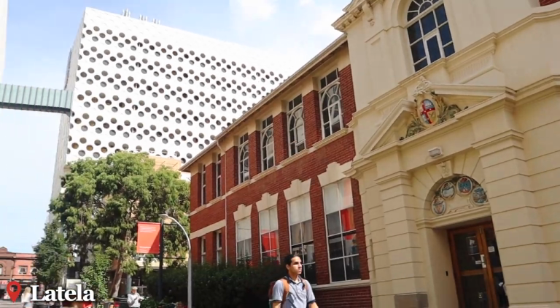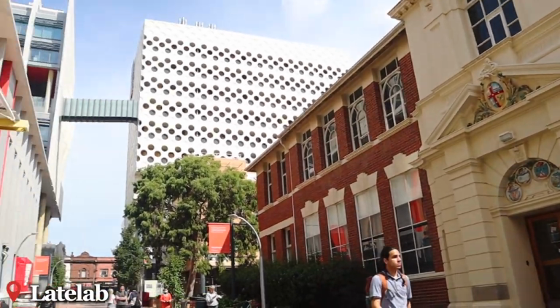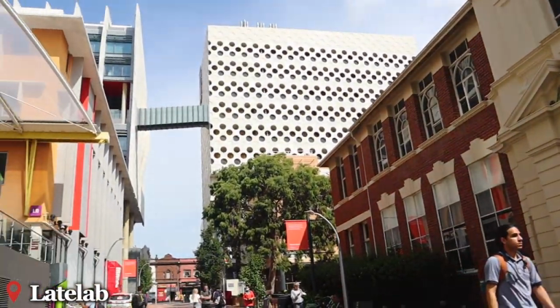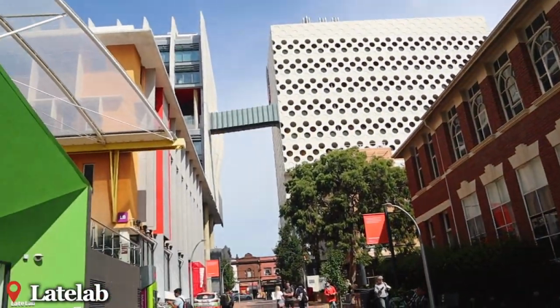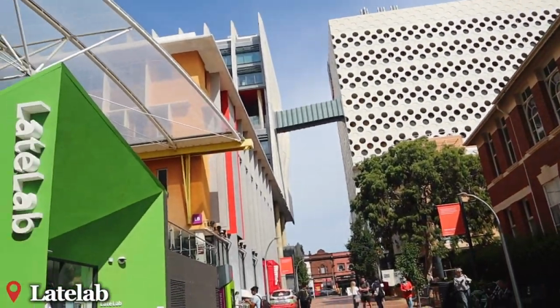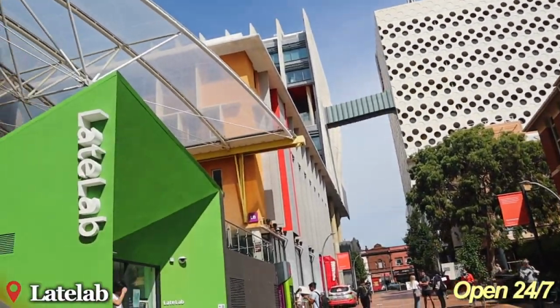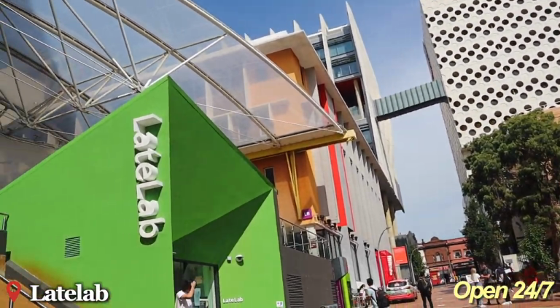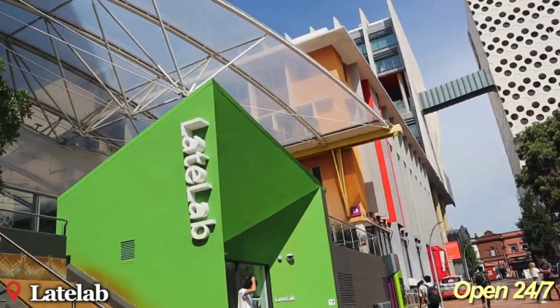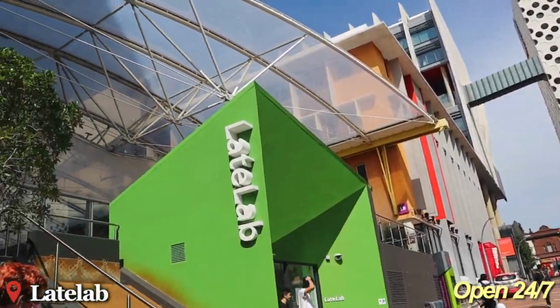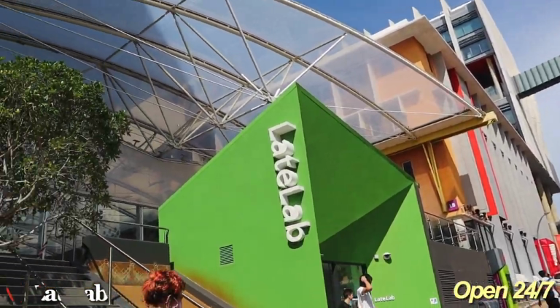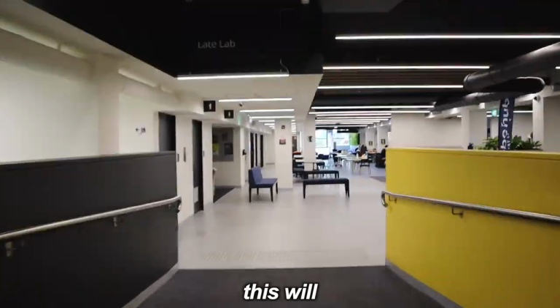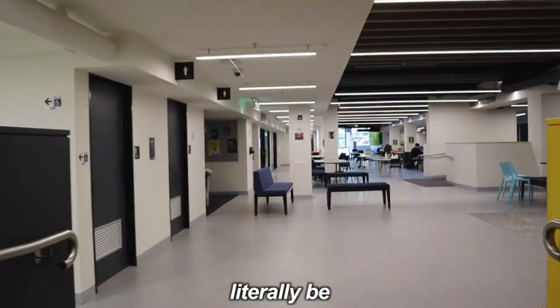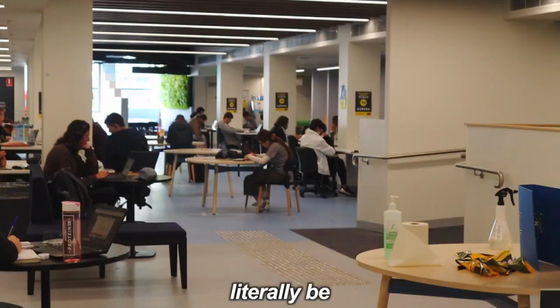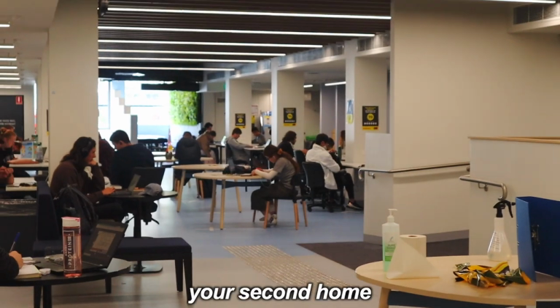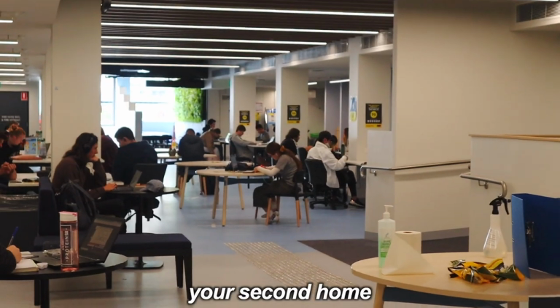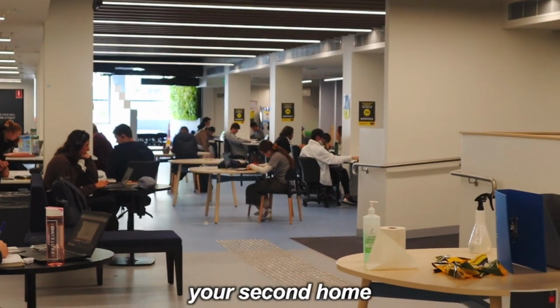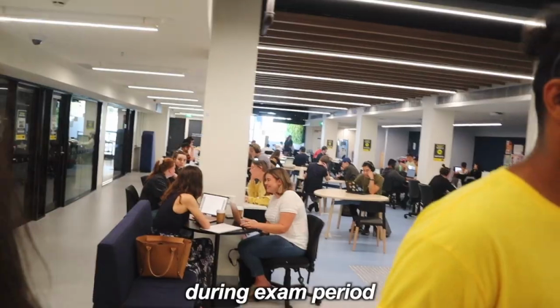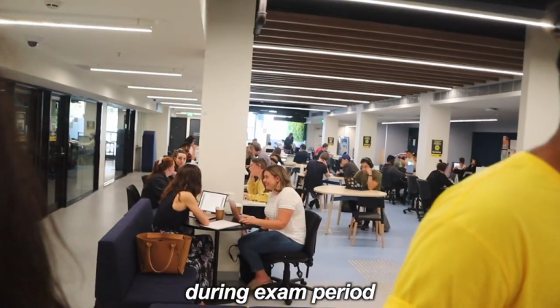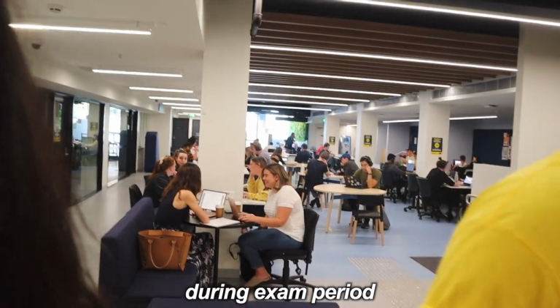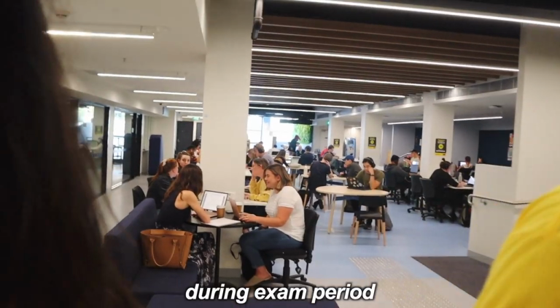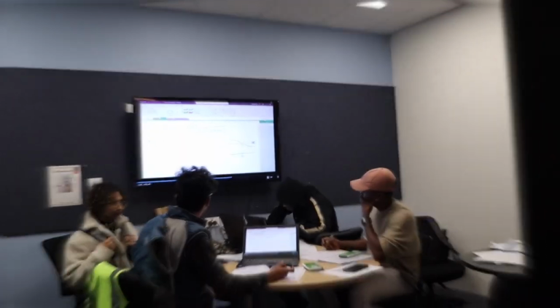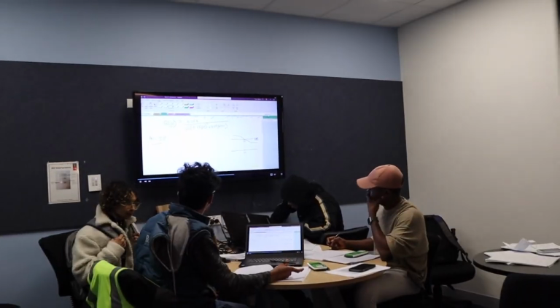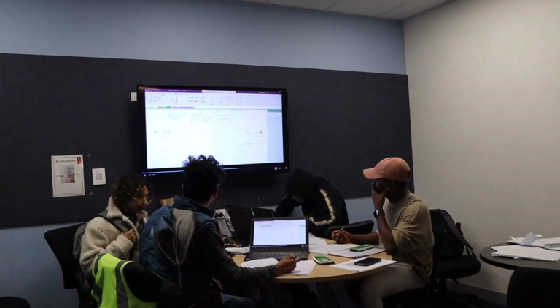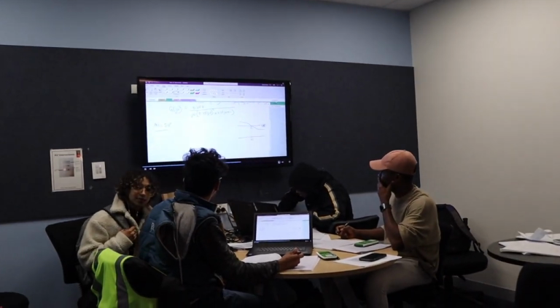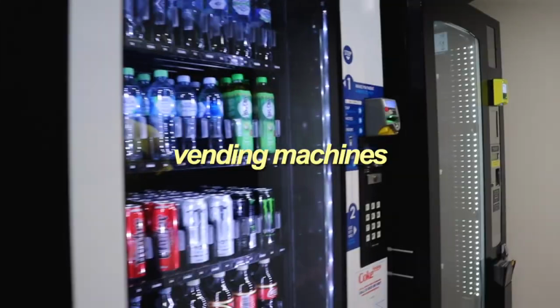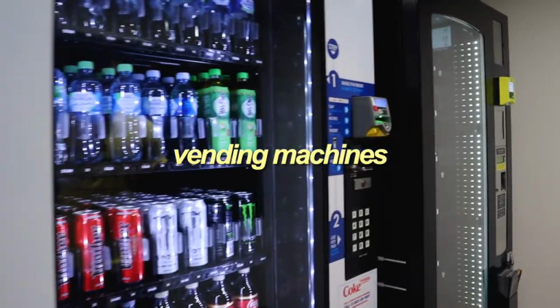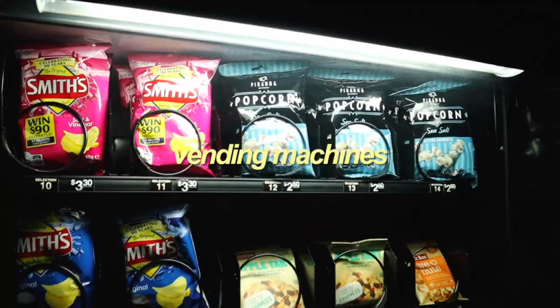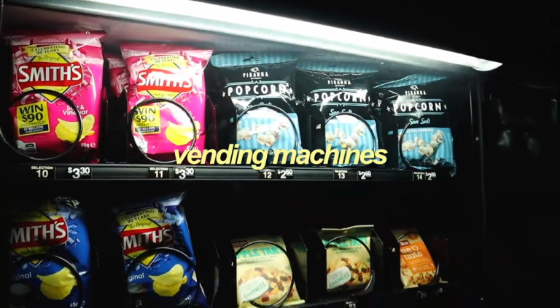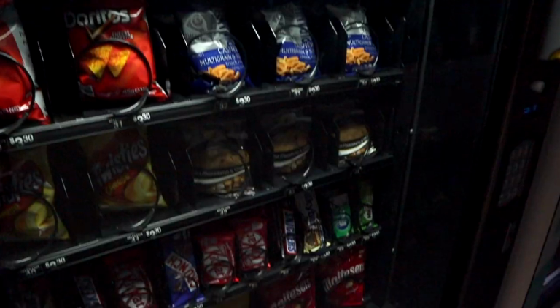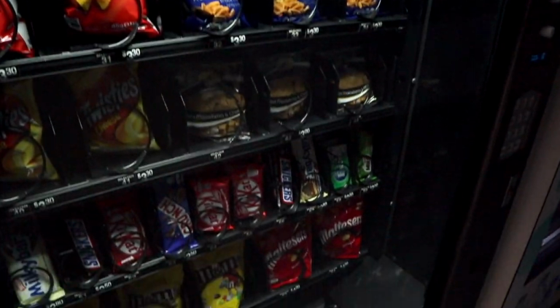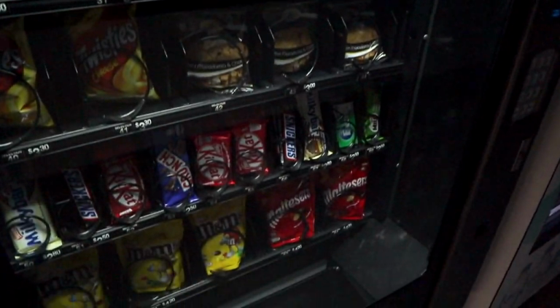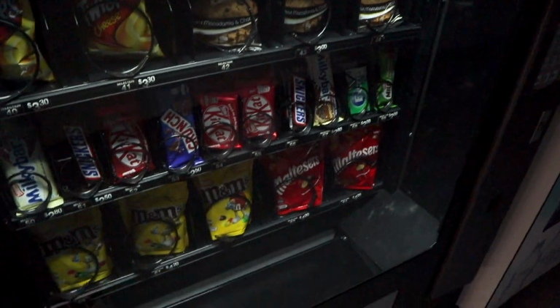The Late Lab is open 24-7. This will literally be your second home during the exam period. There are vending machines so you can get some late night snacks with friends.